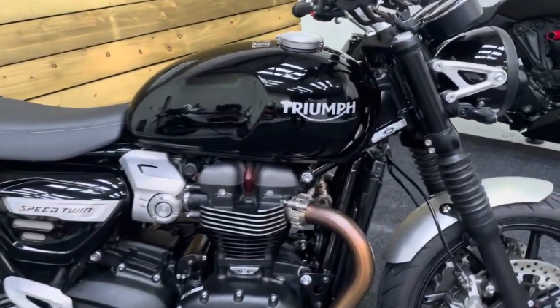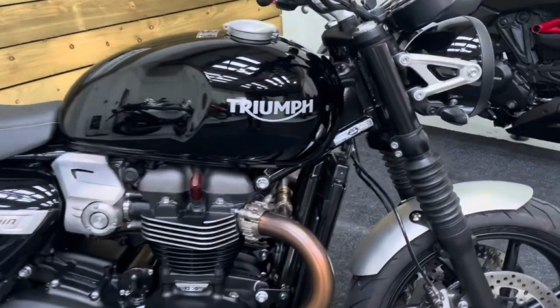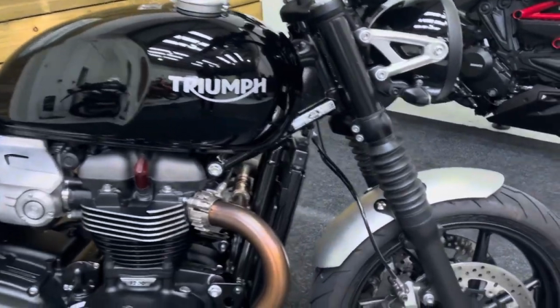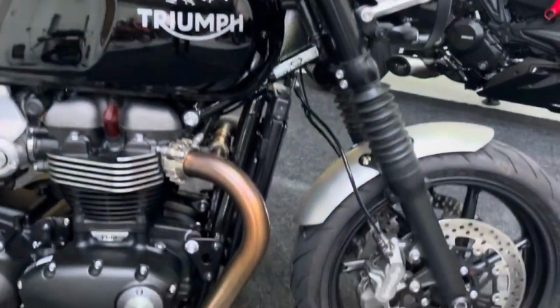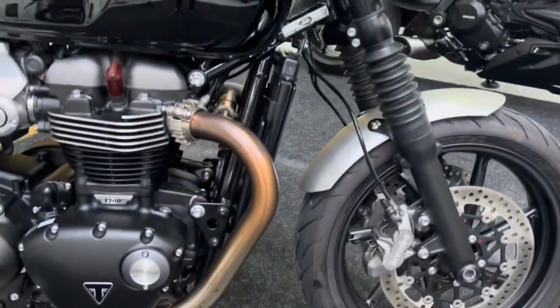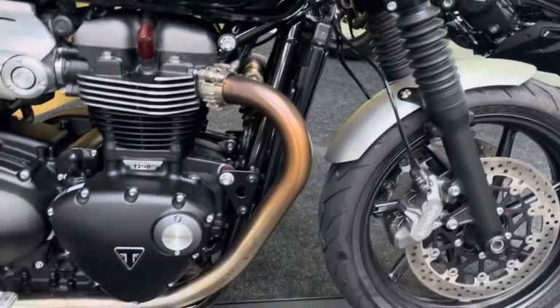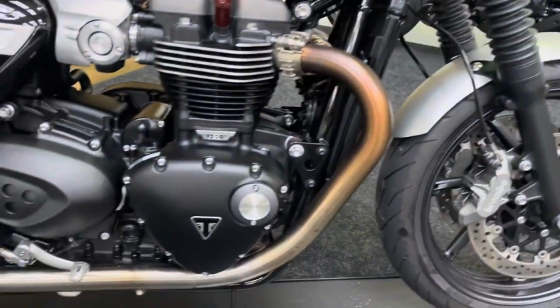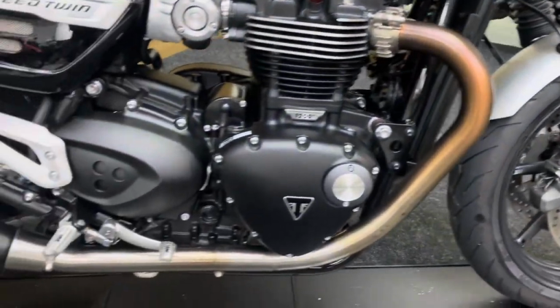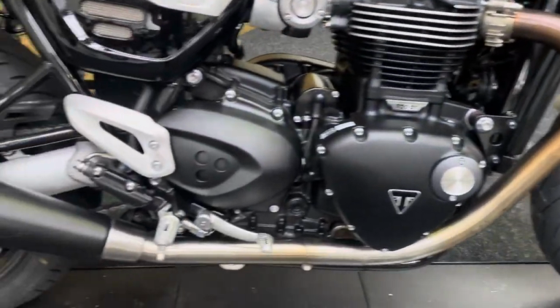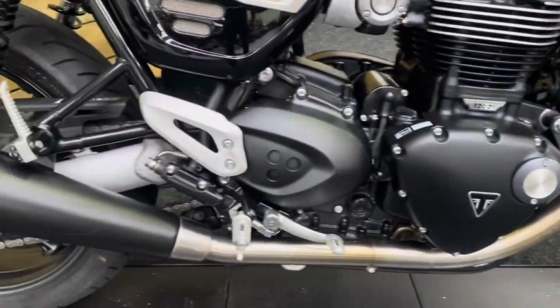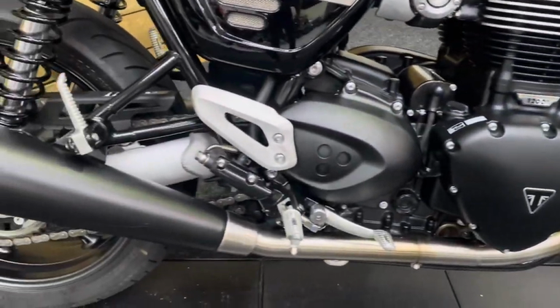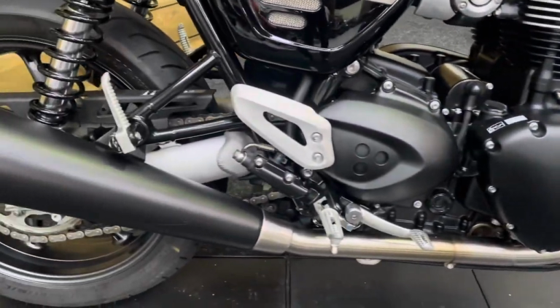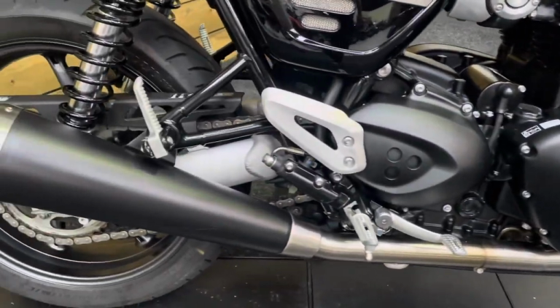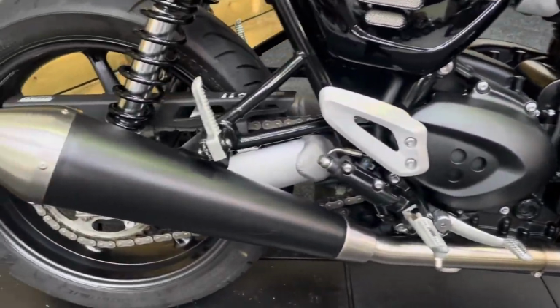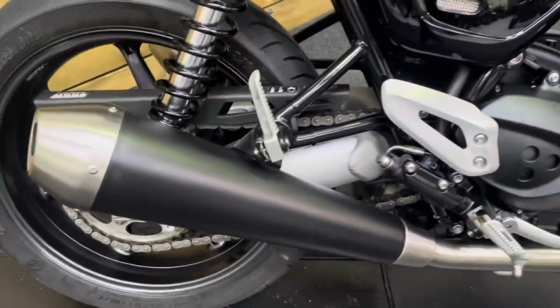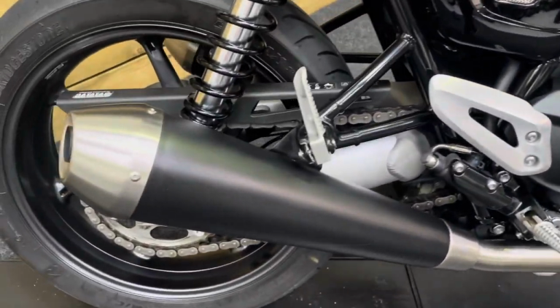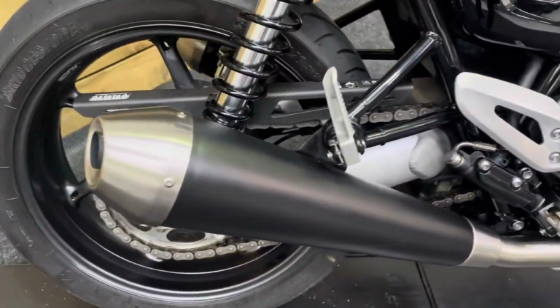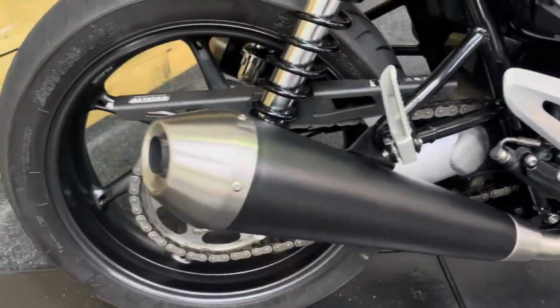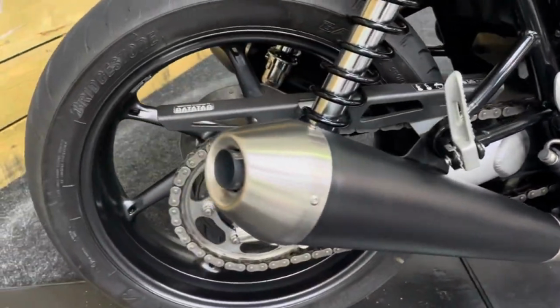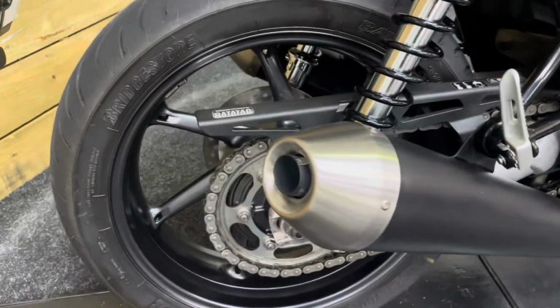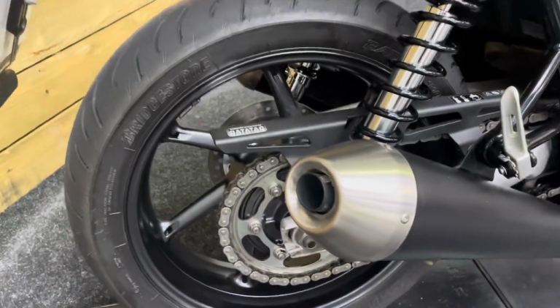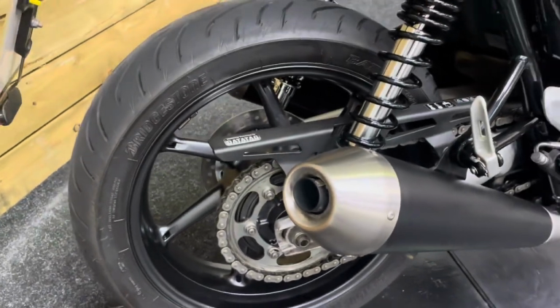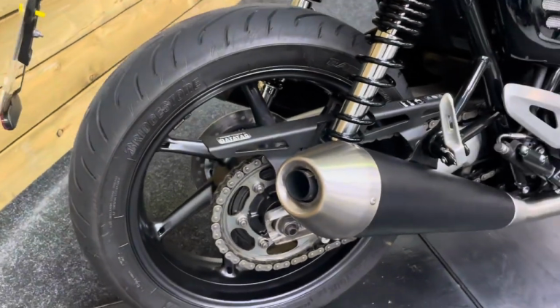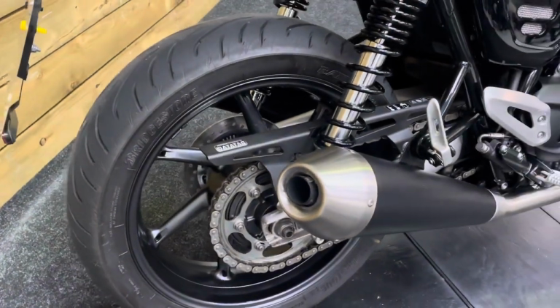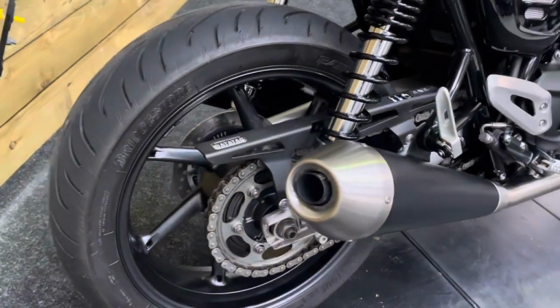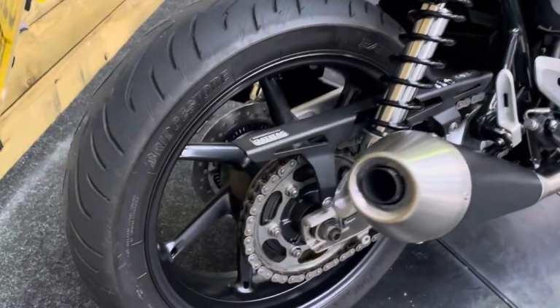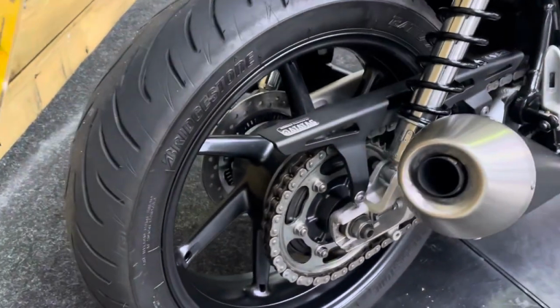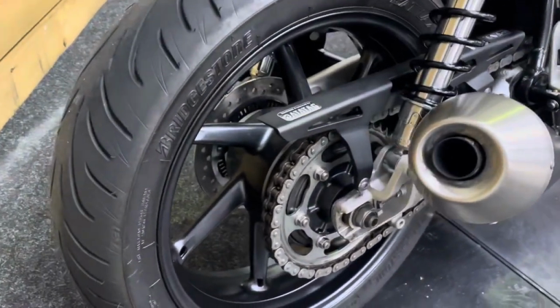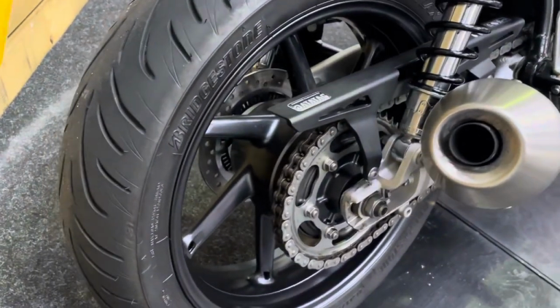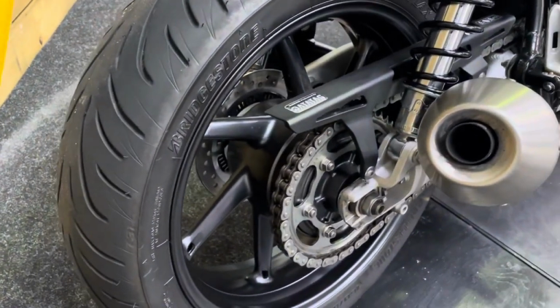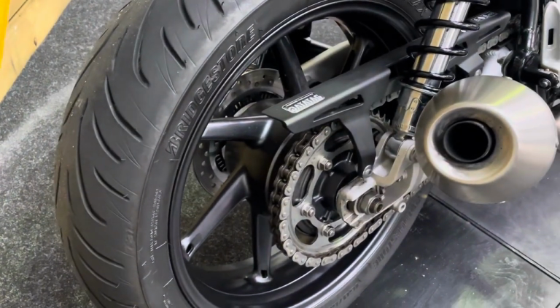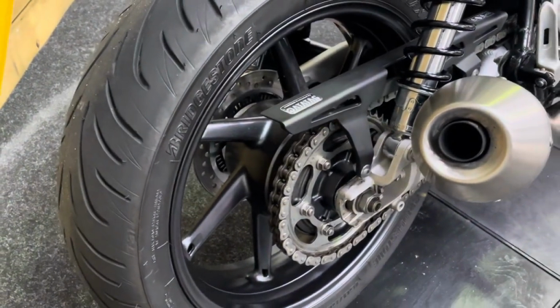This bike is in excellent condition and comes in the jet black, which looks absolutely brilliant on this bike. It's almost completely standard with the standard exhaust — a great starting point if you want to customise it and fit loads of accessories.